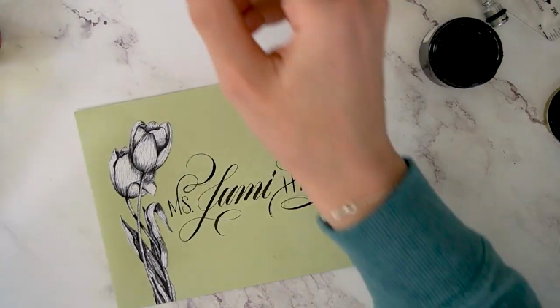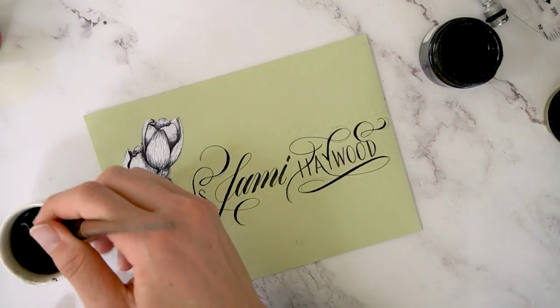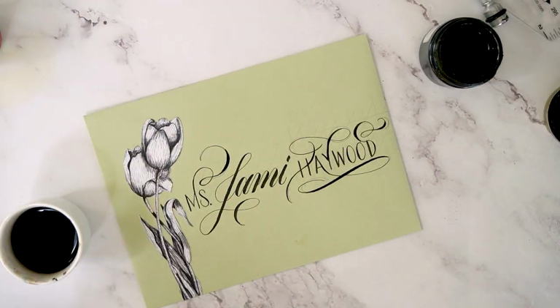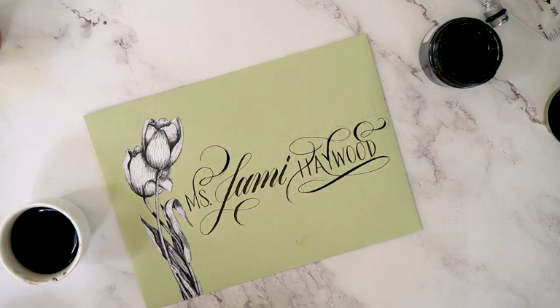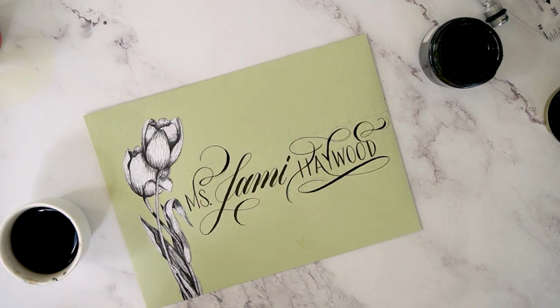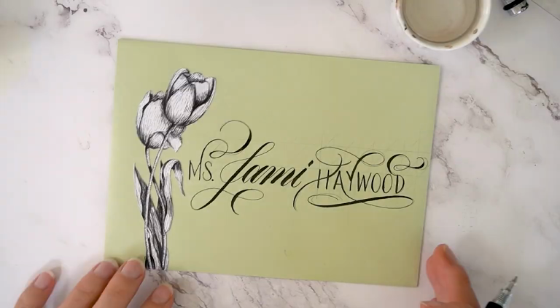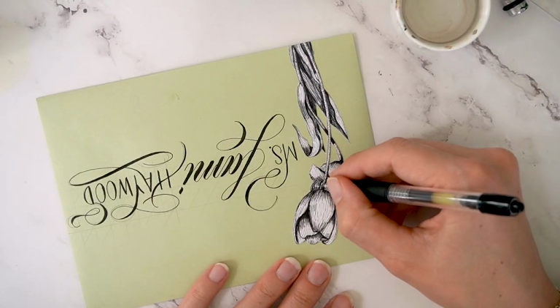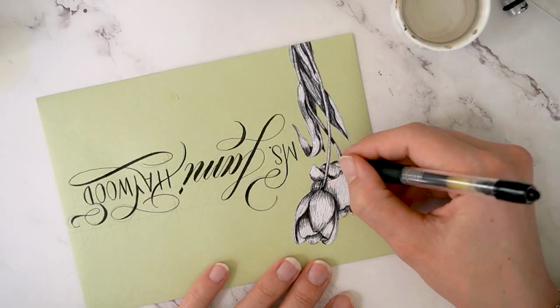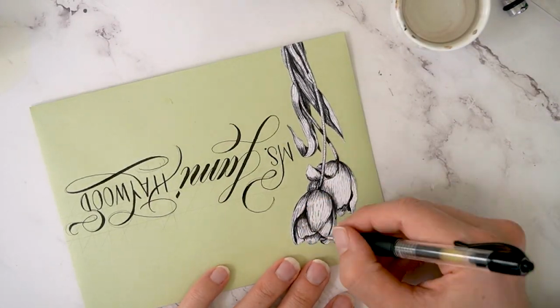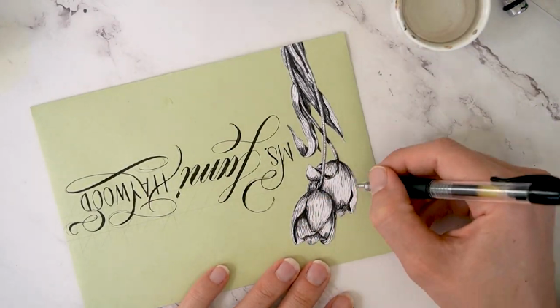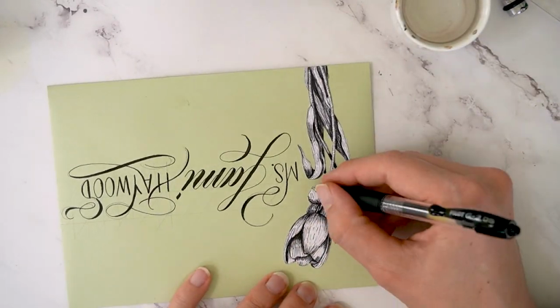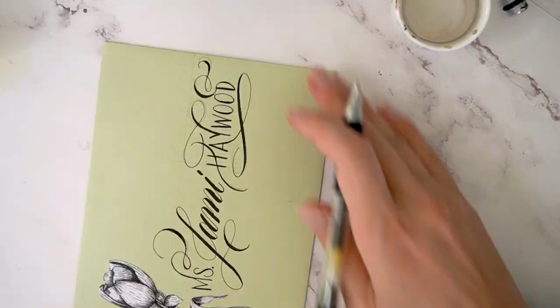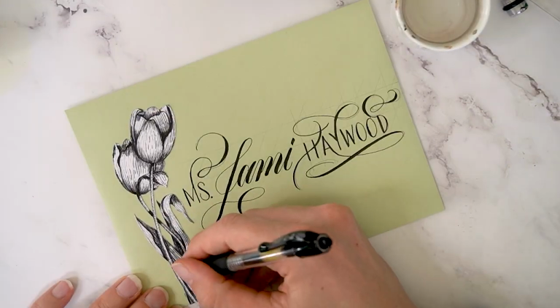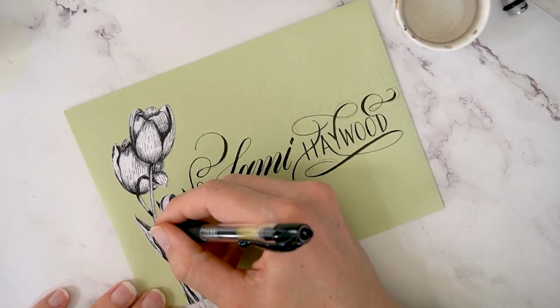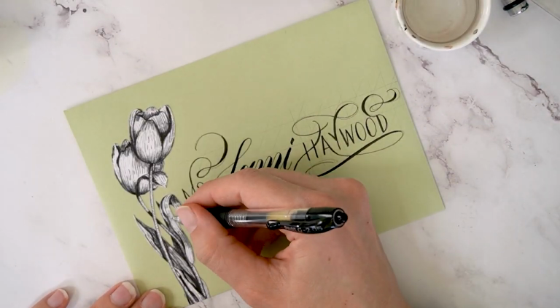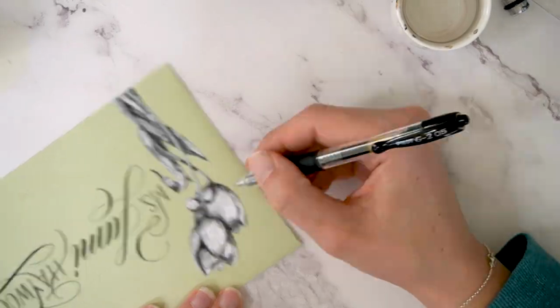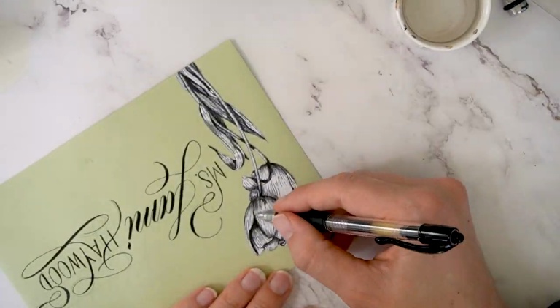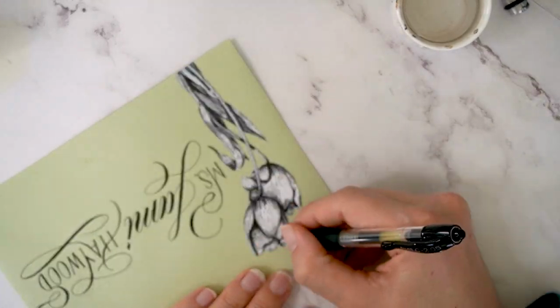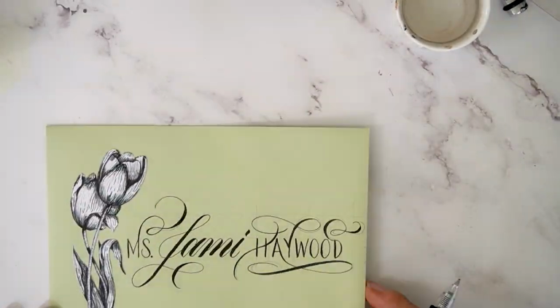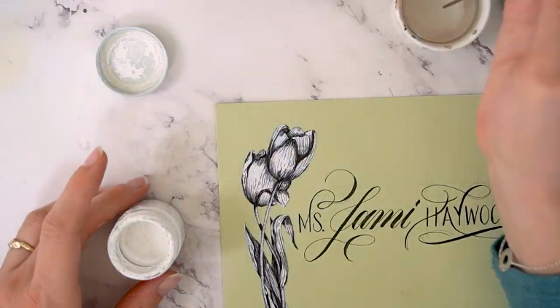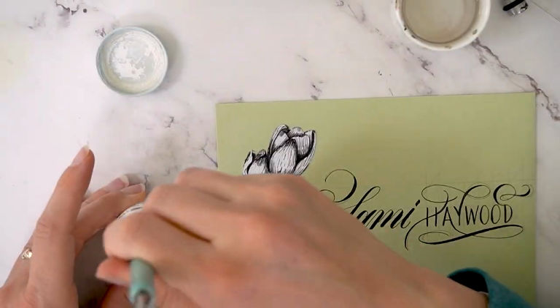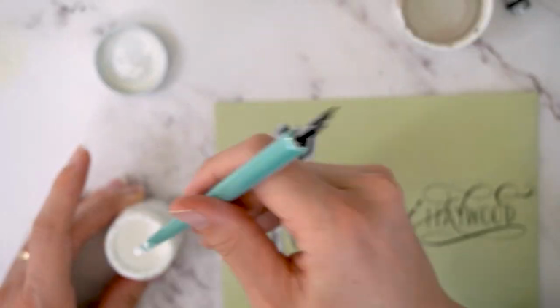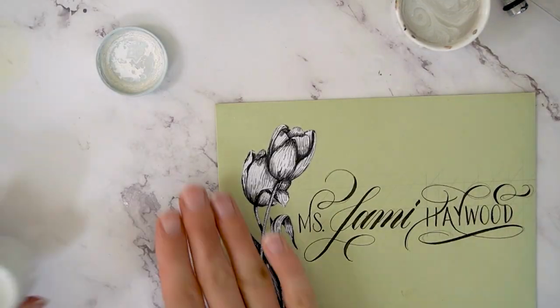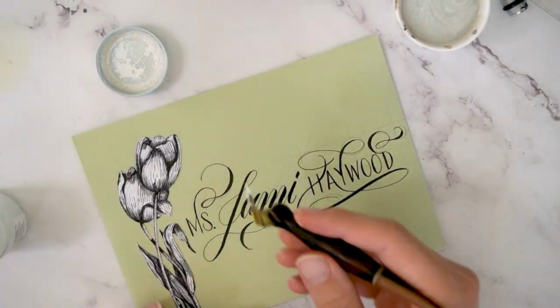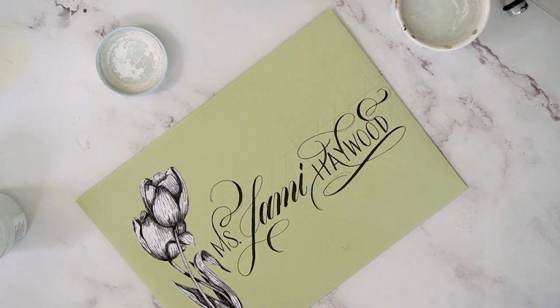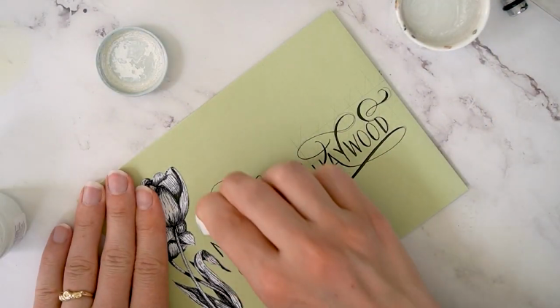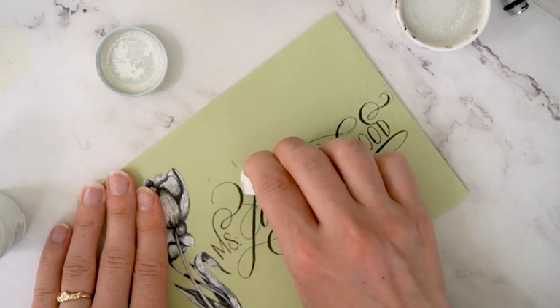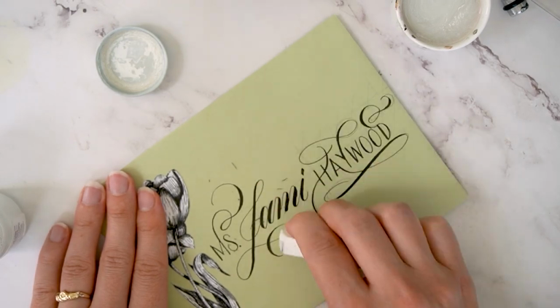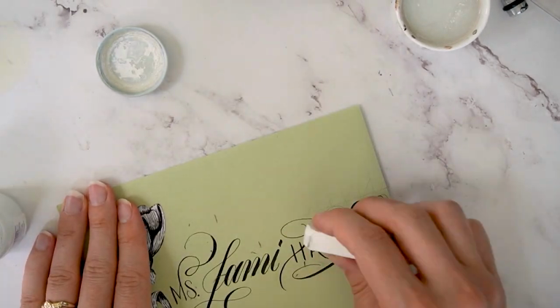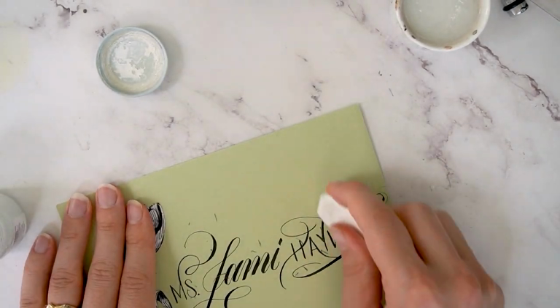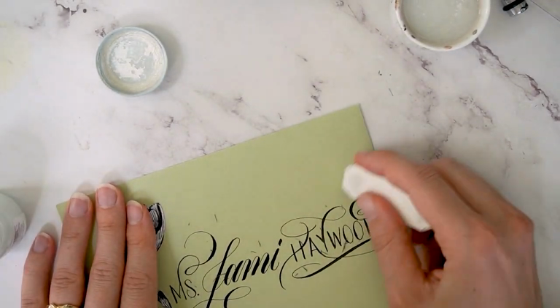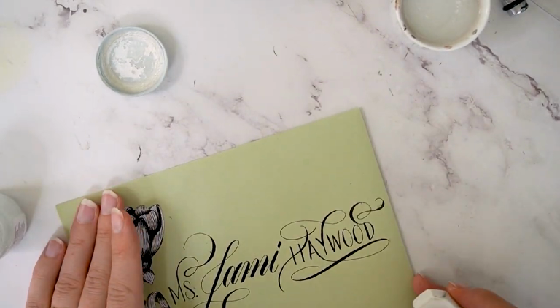I'm just waiting for the ink to dry, and while I'm doing that I am using the pen to reinforce the tulips a bit more. Now the ink has dried, so erasing everything.